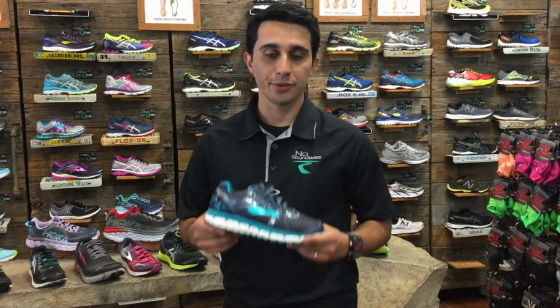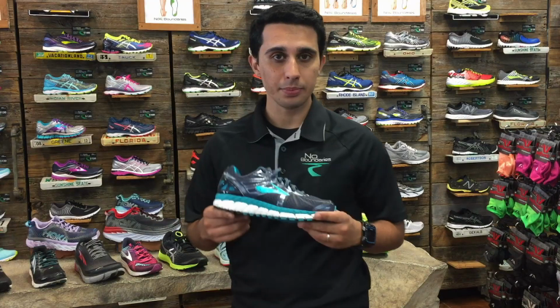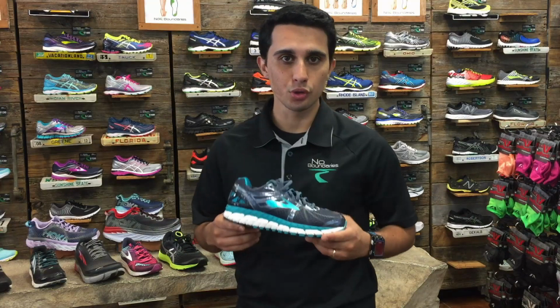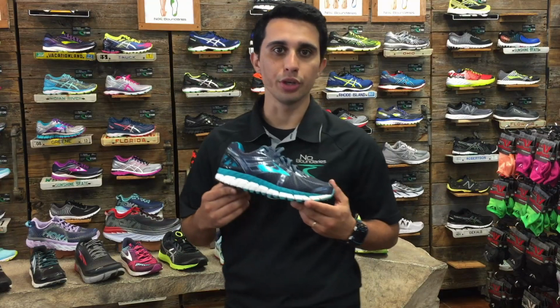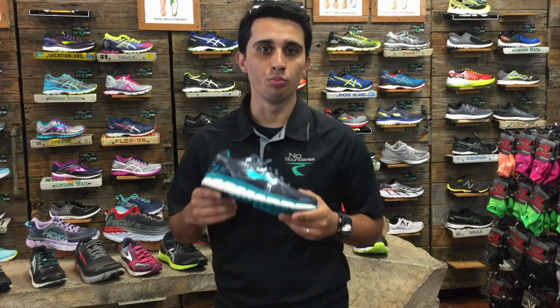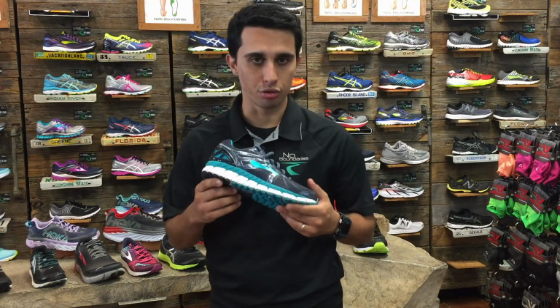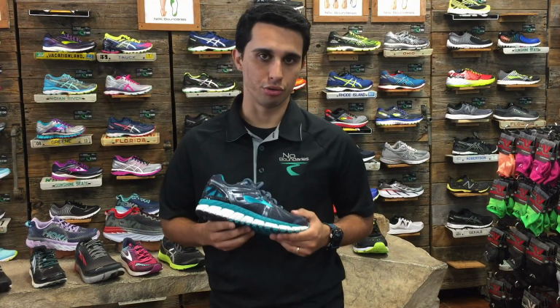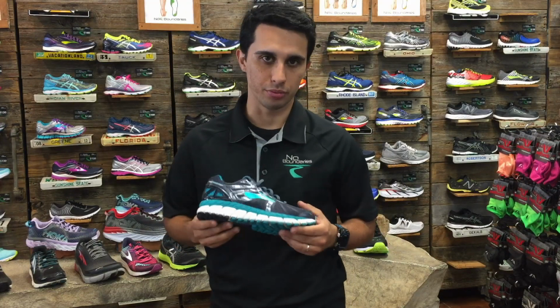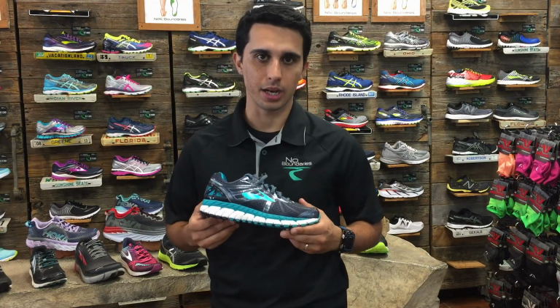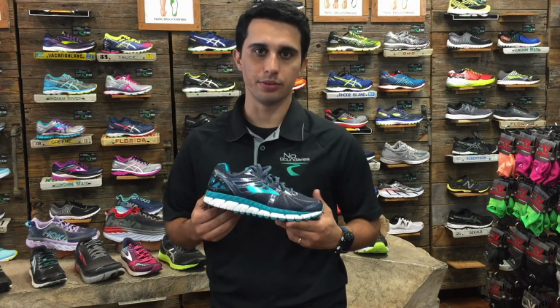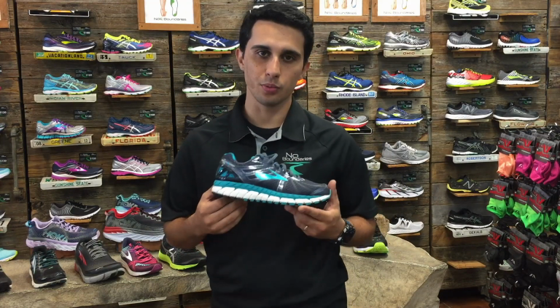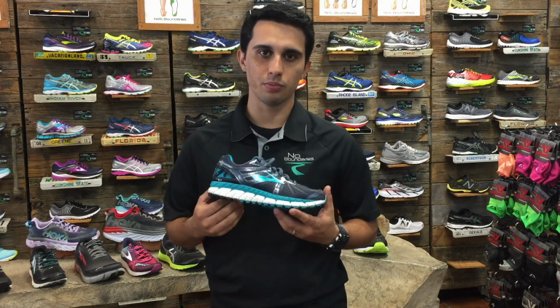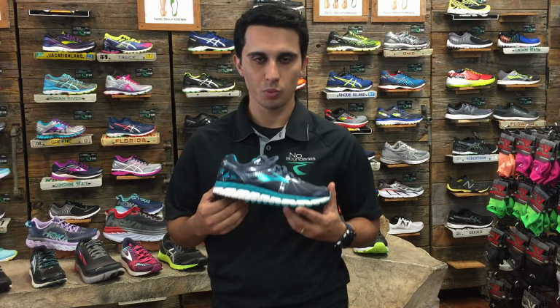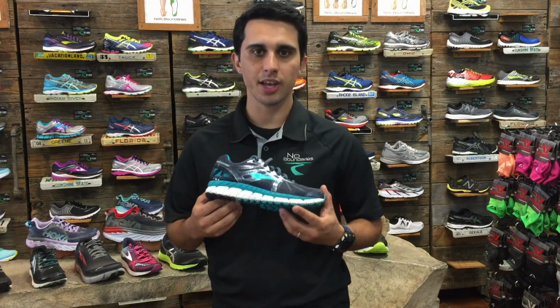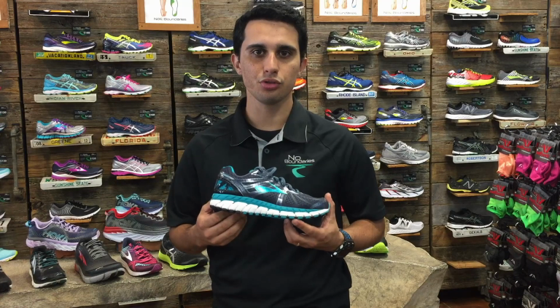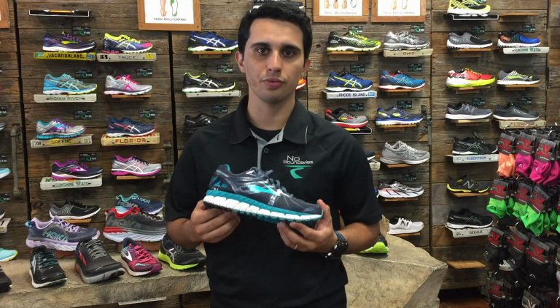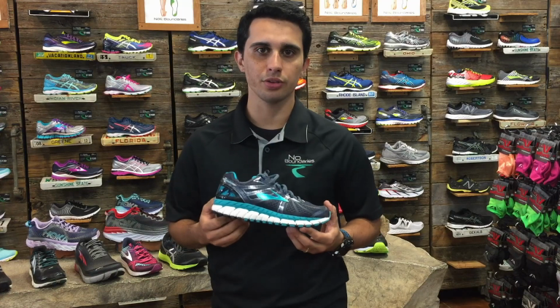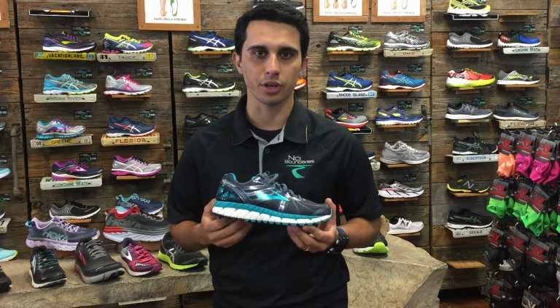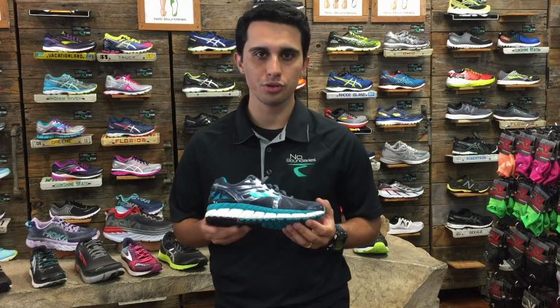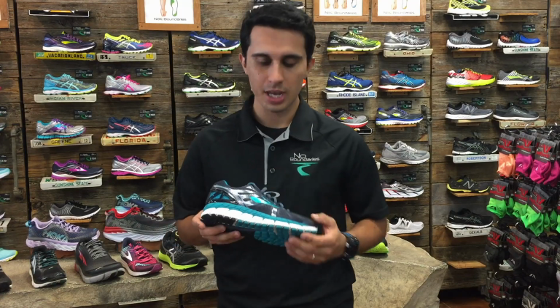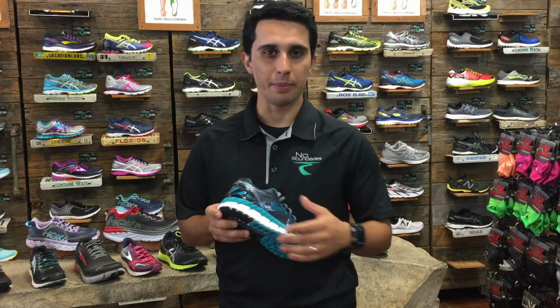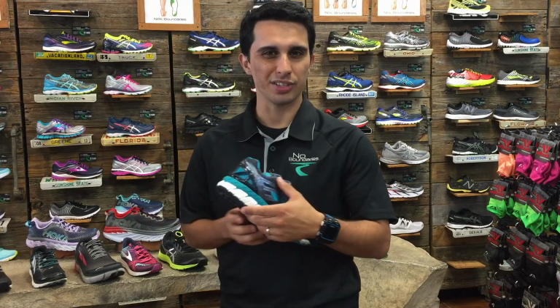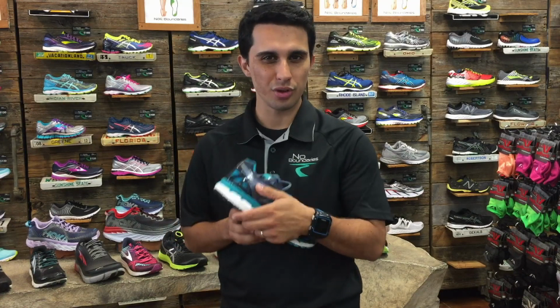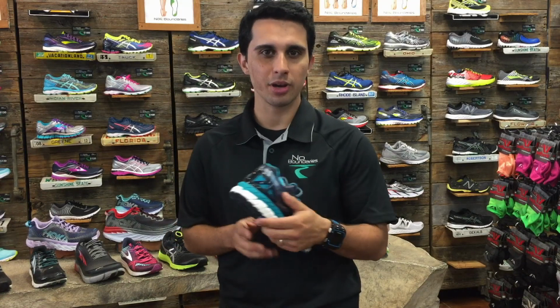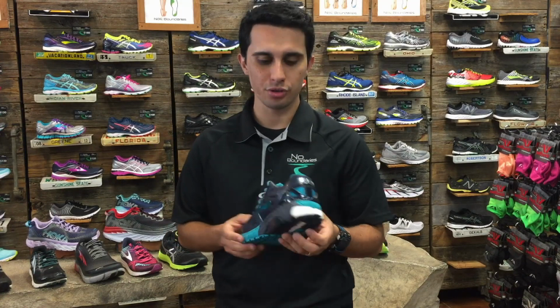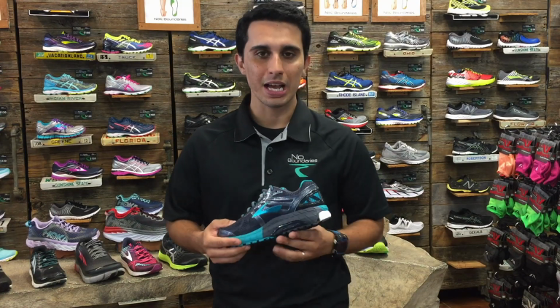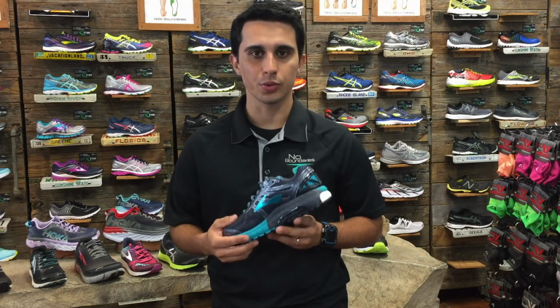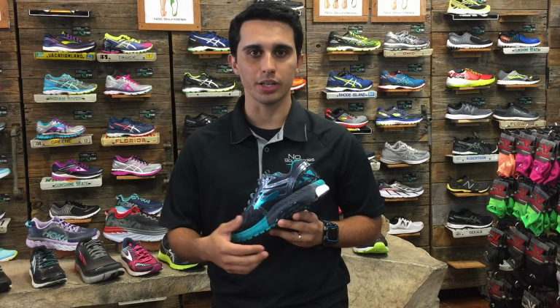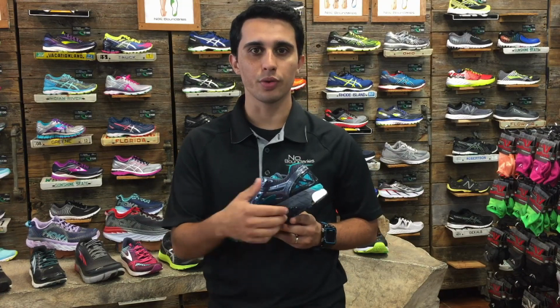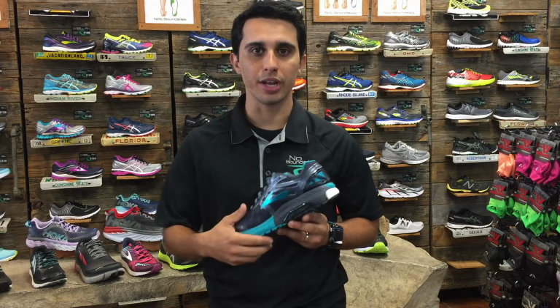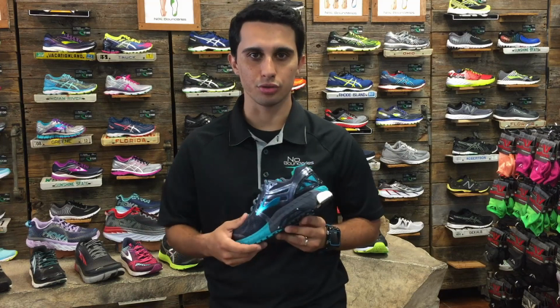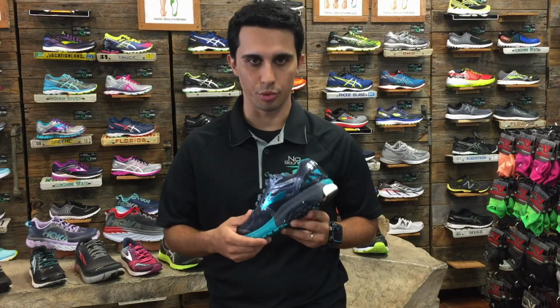The first type of shoe will be your motion control shoe. This would be one of the heavier shoes you can find in the running industry. It provides a great amount of cushion as well as overpronation support.